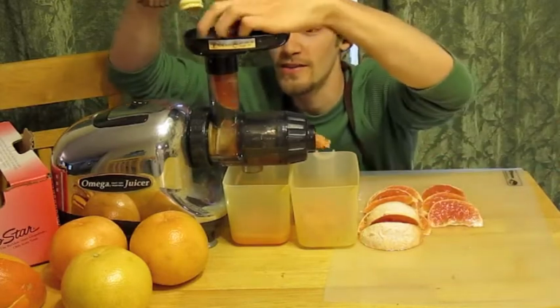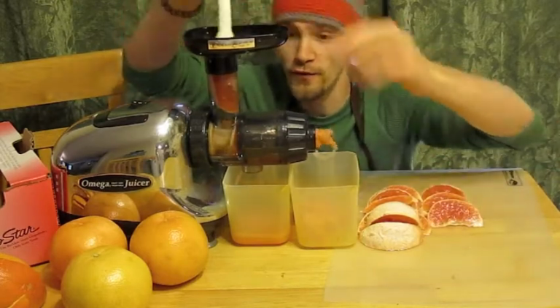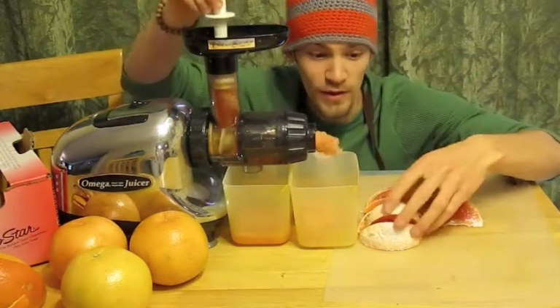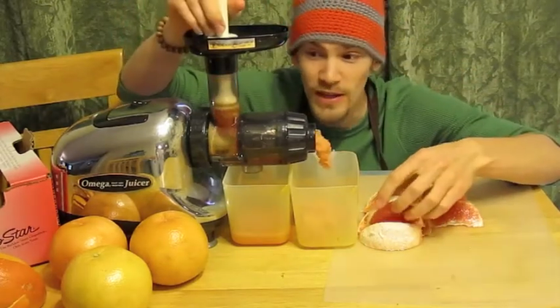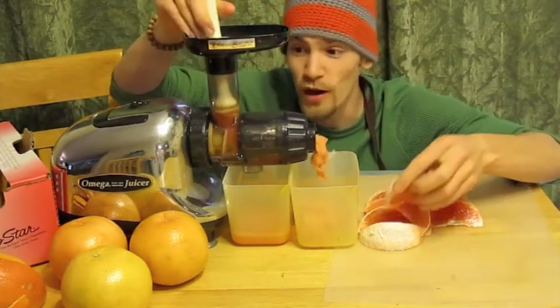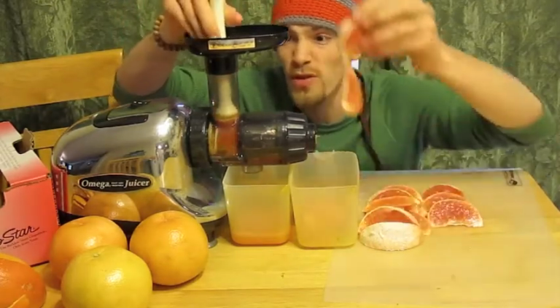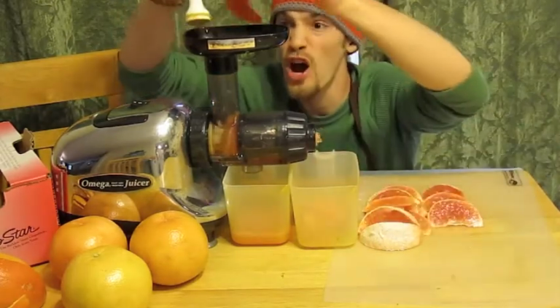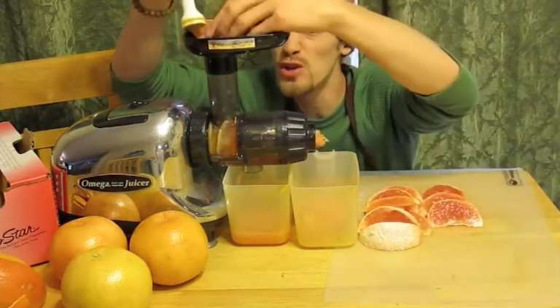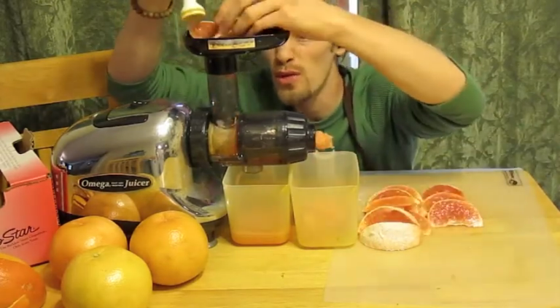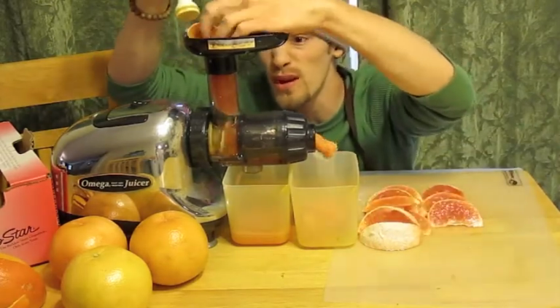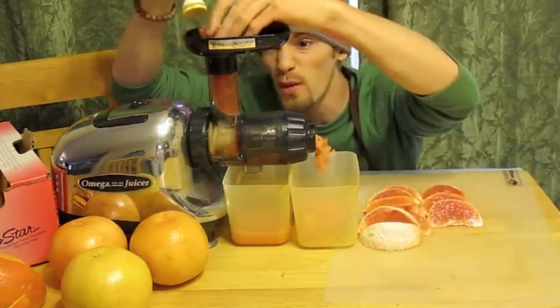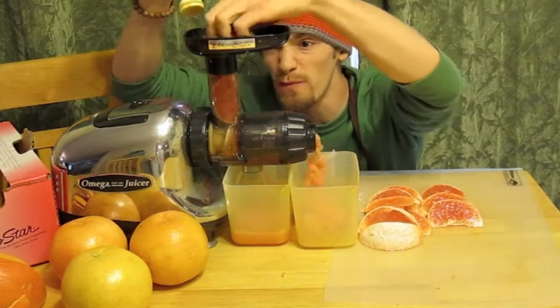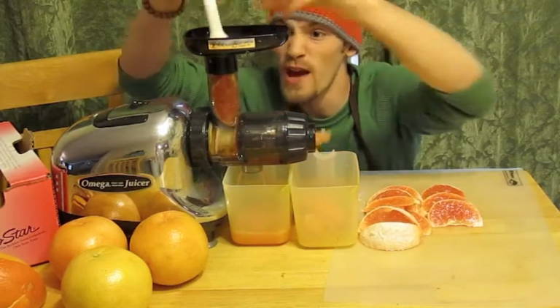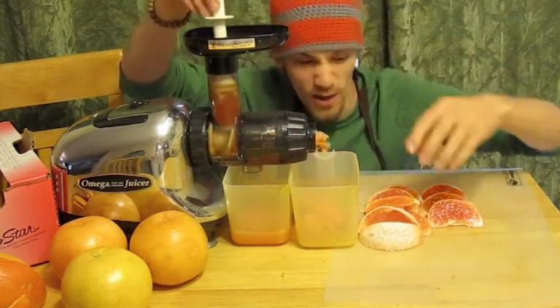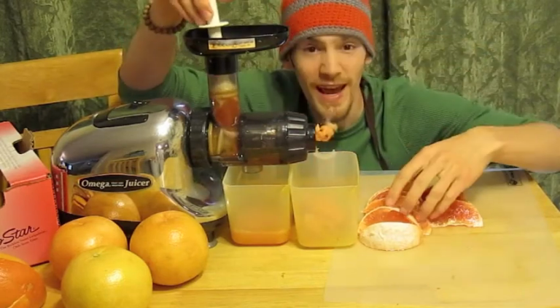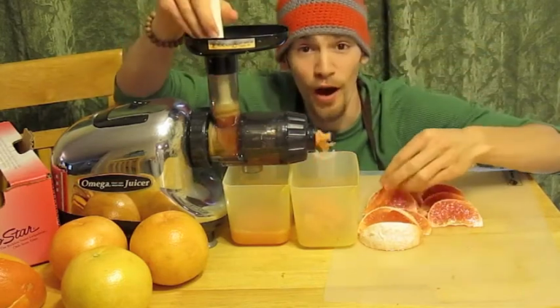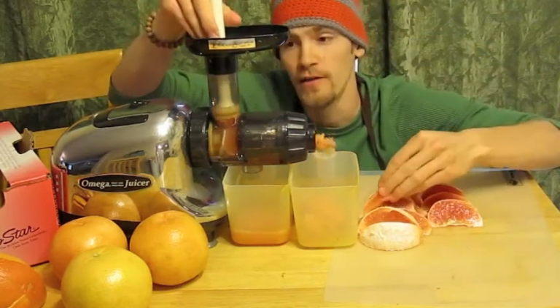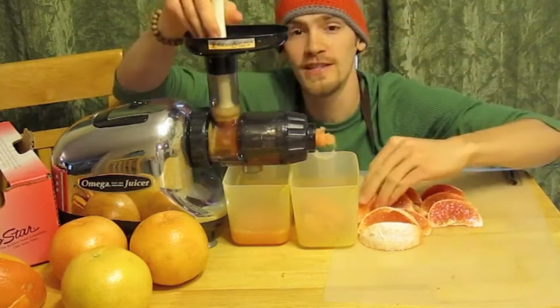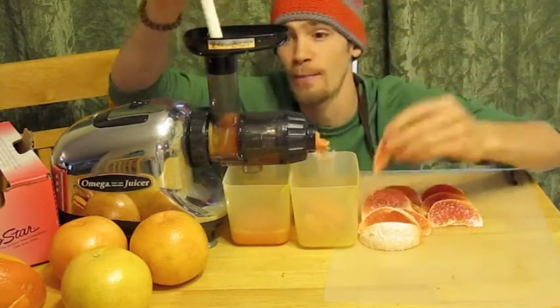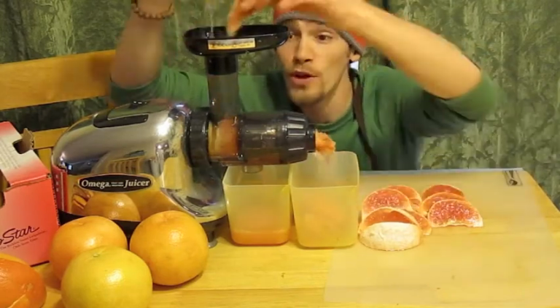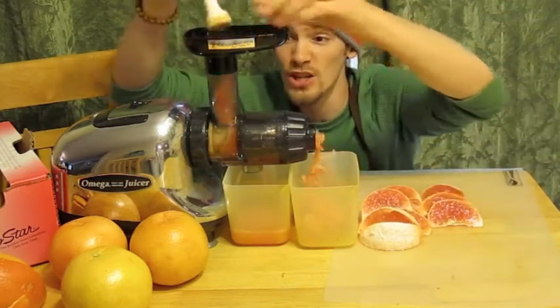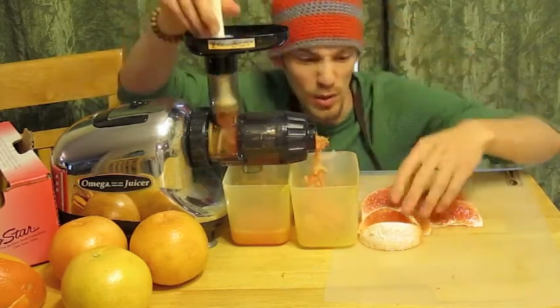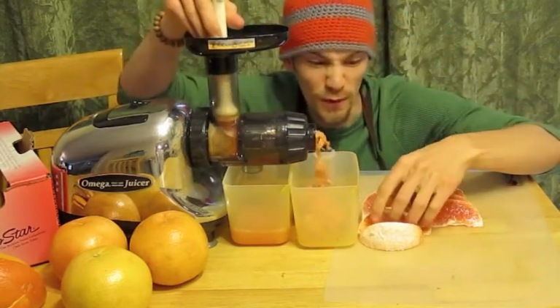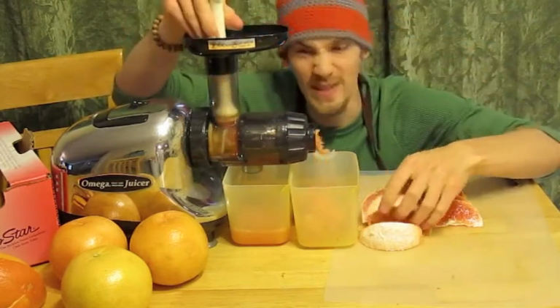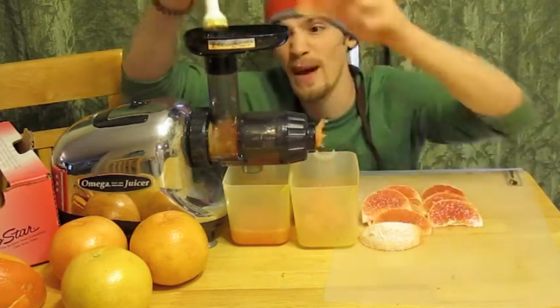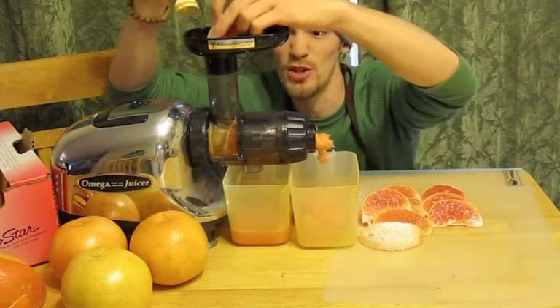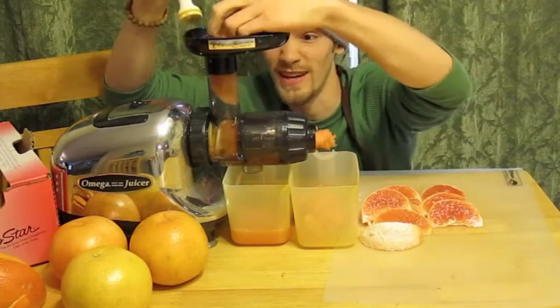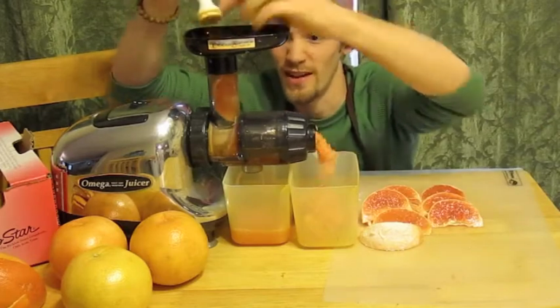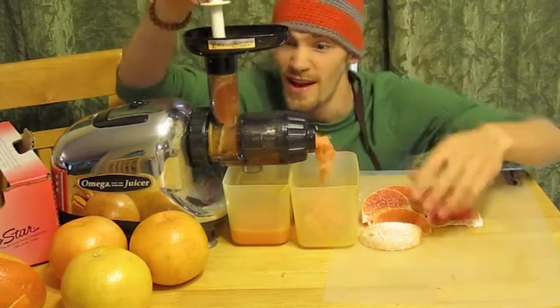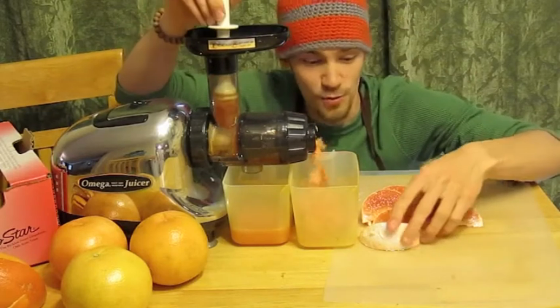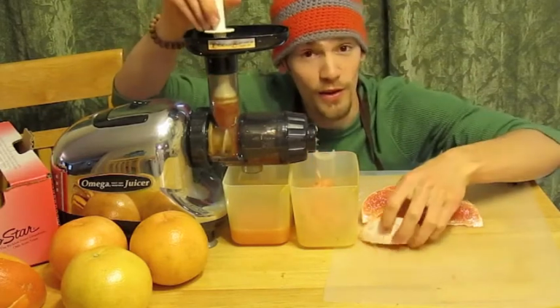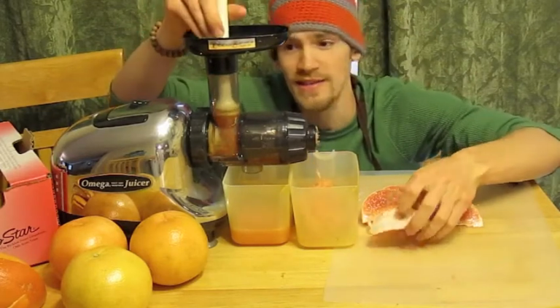So after we do this, we can work our way through two, three, four grapefruit in no time at all. For this example, we're just going to do two grapefruits so we can see how much juice we get out of it. It's really great stuff.